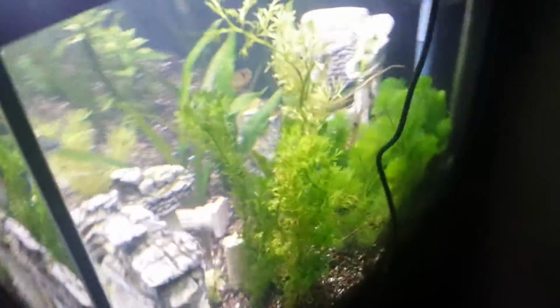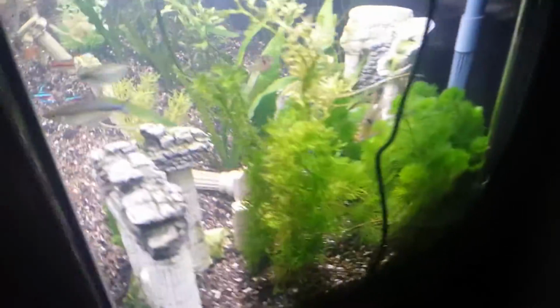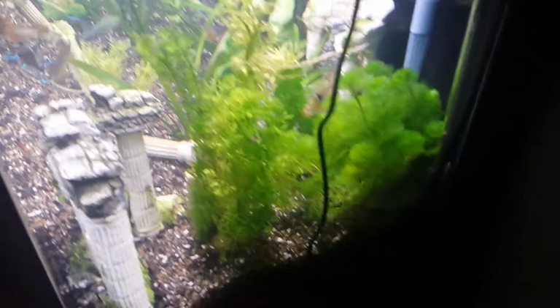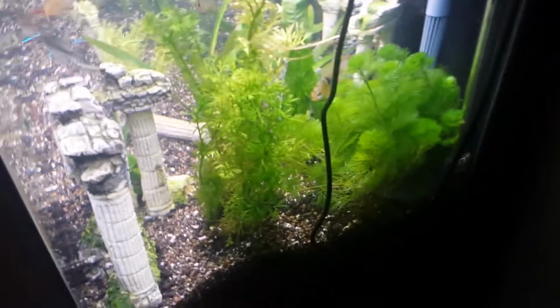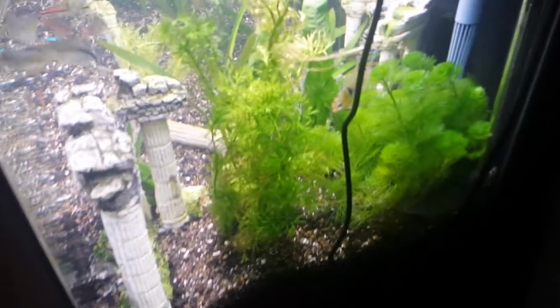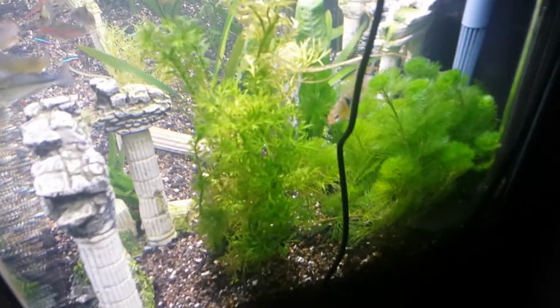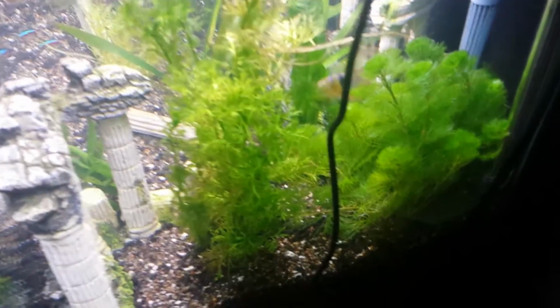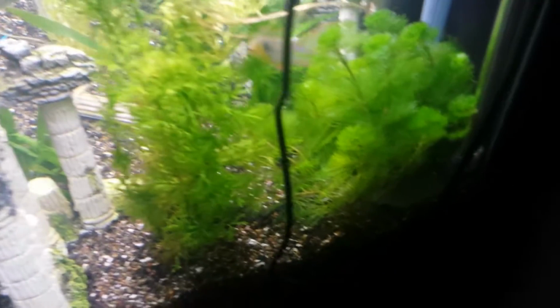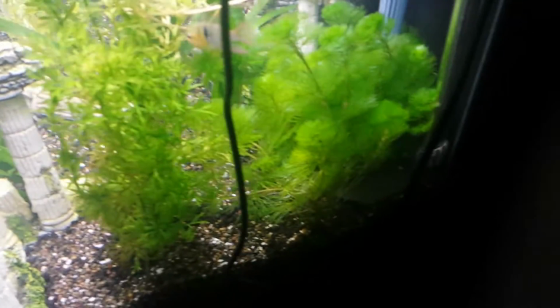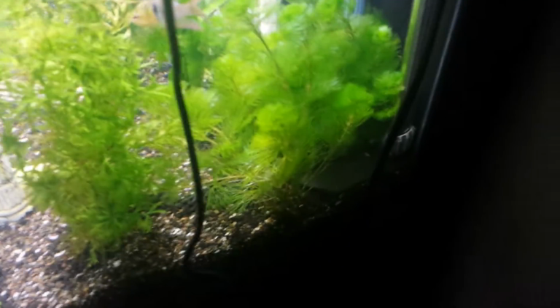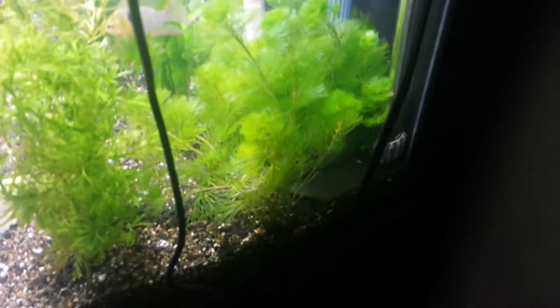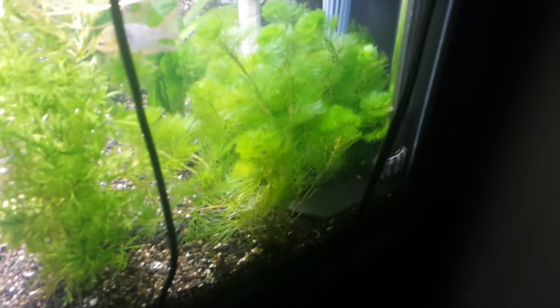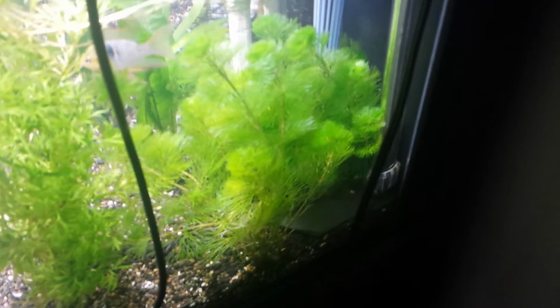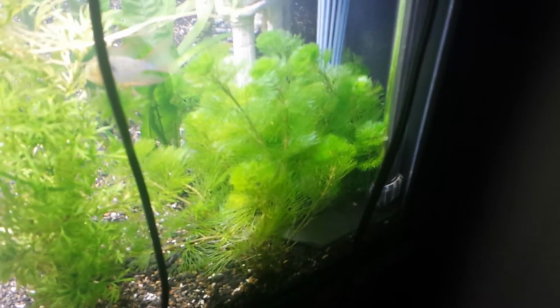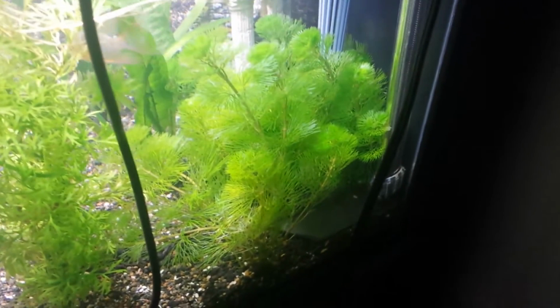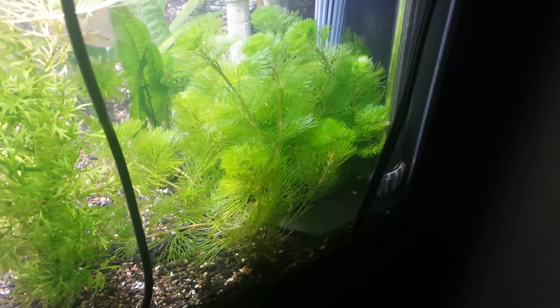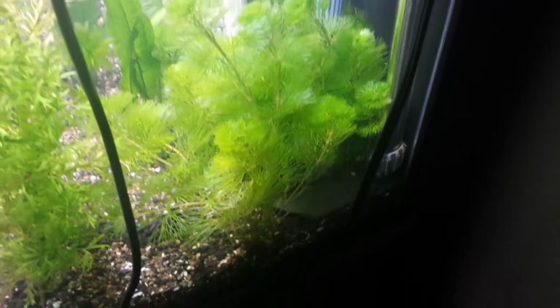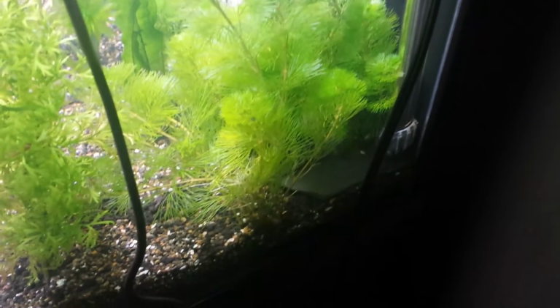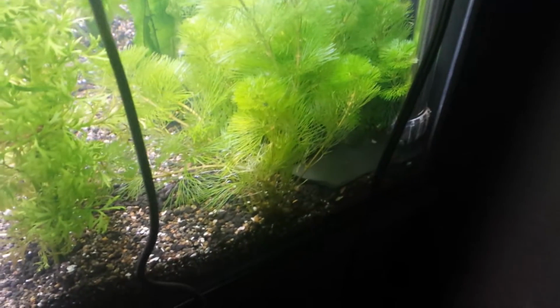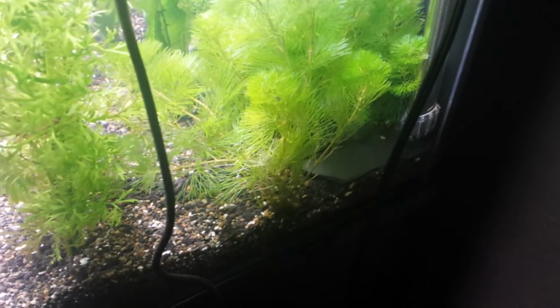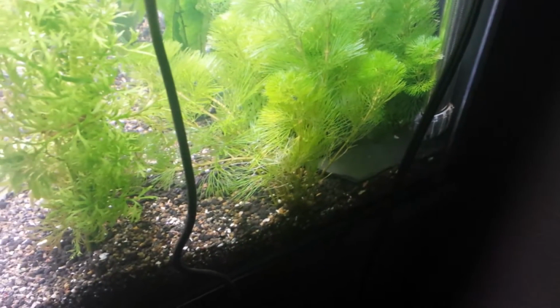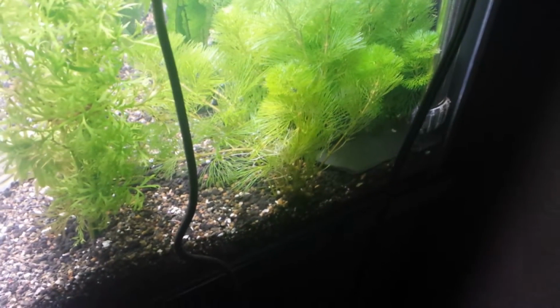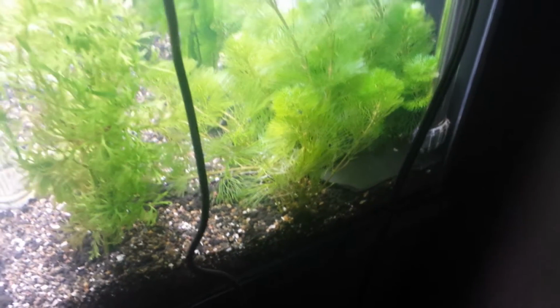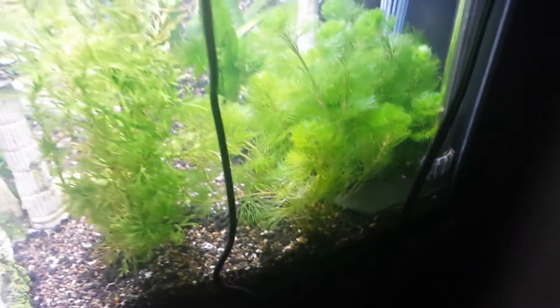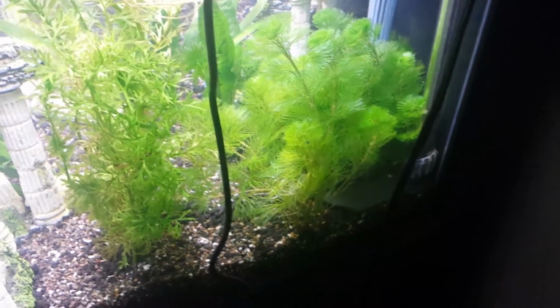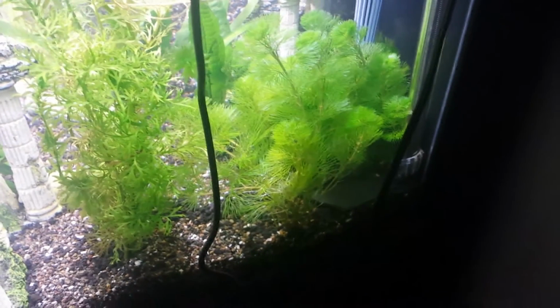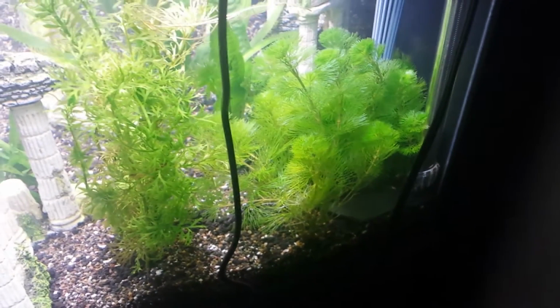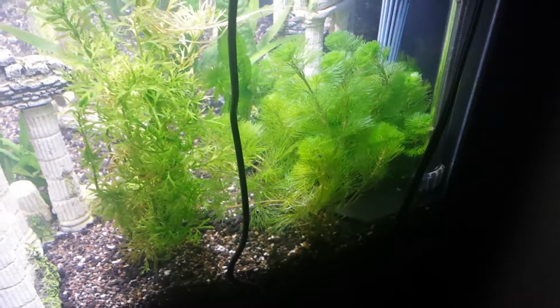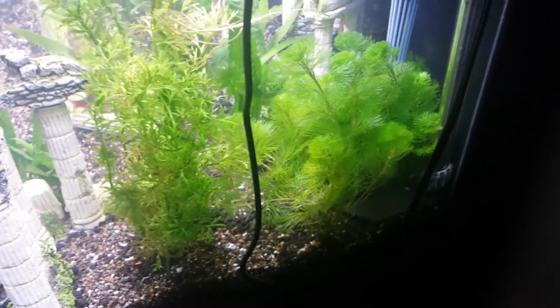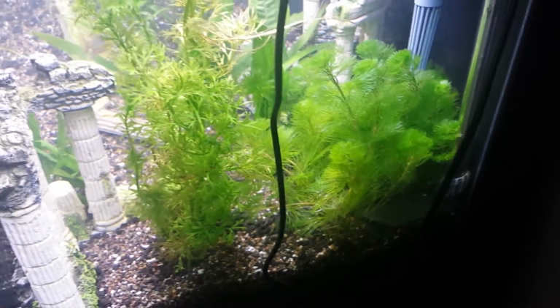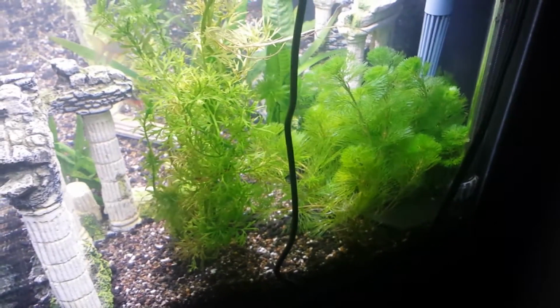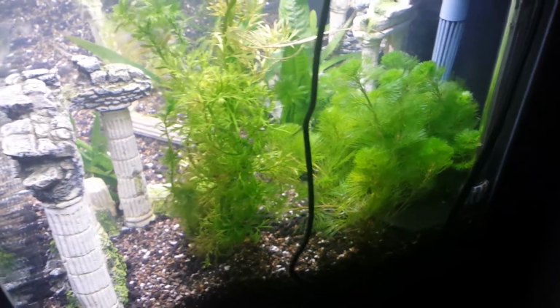My Water Sprite — love that plant. So the Fry Savers are pretty good, just in case my blue rams want to have their babies.